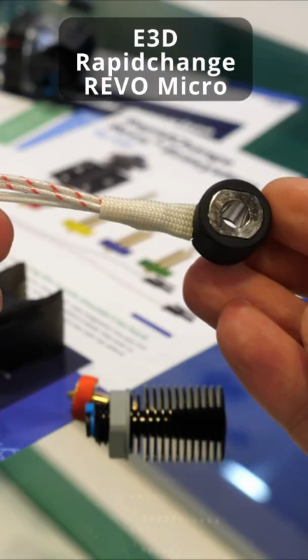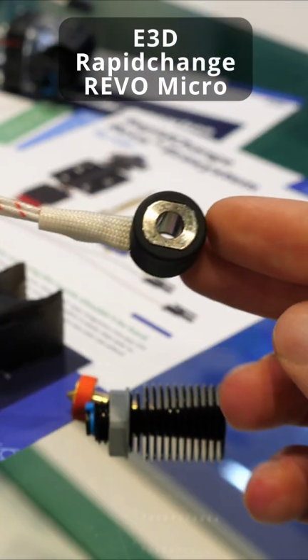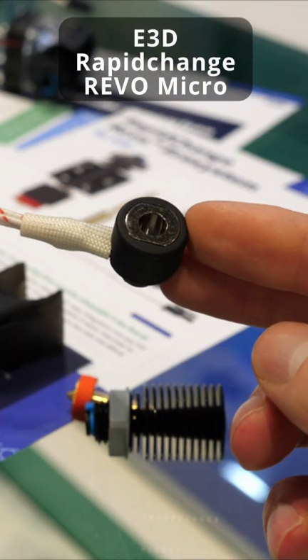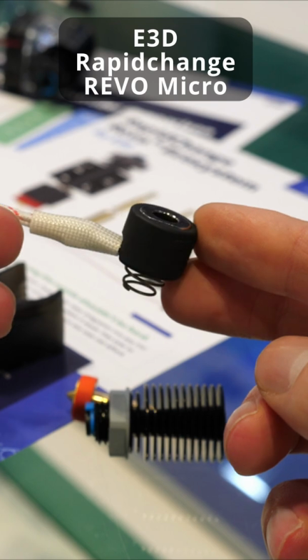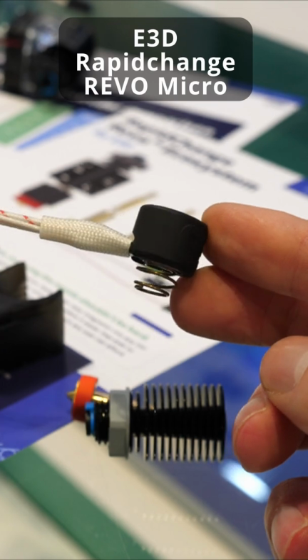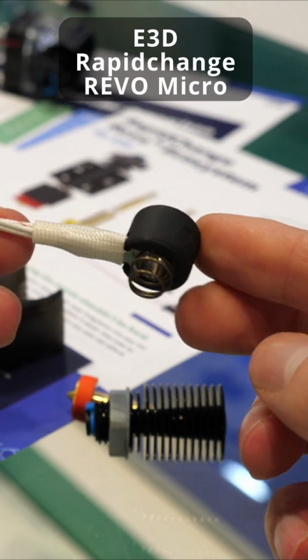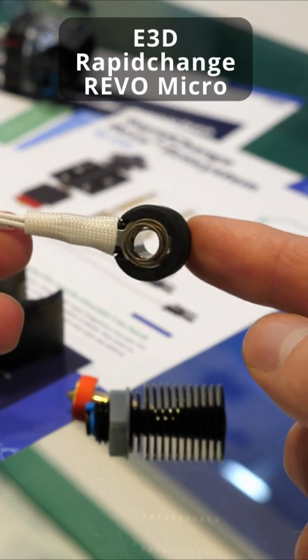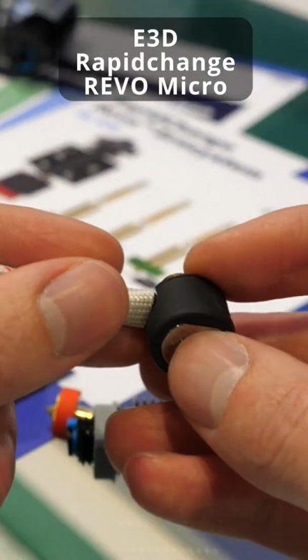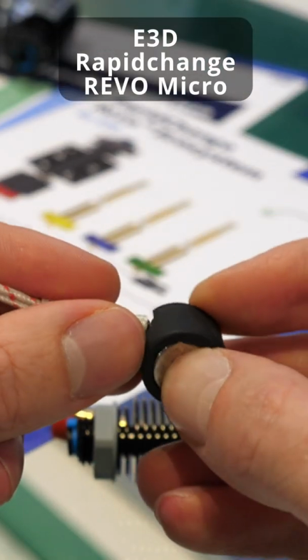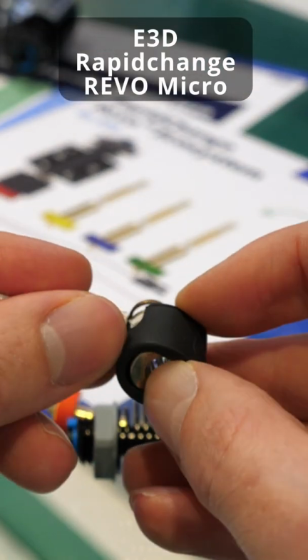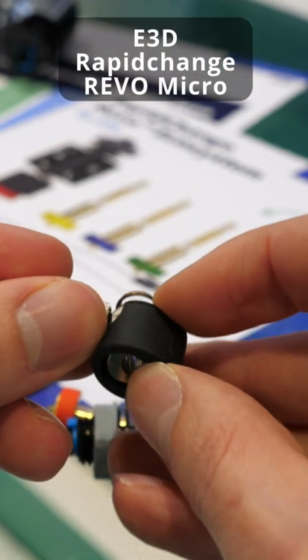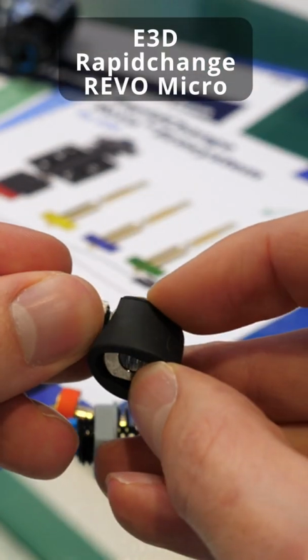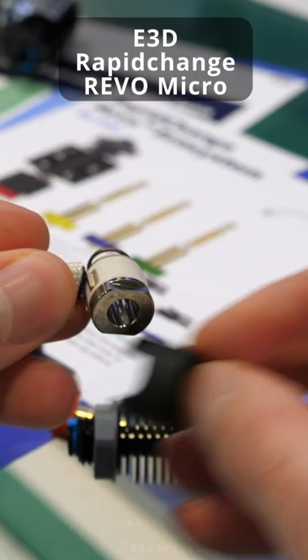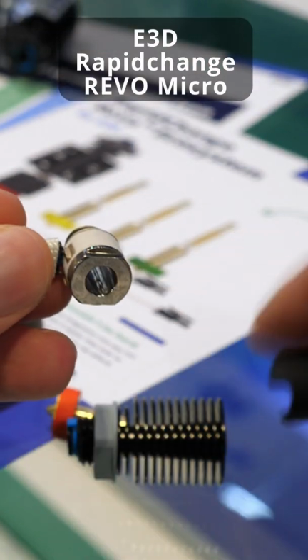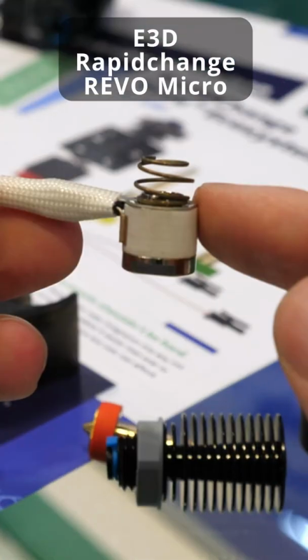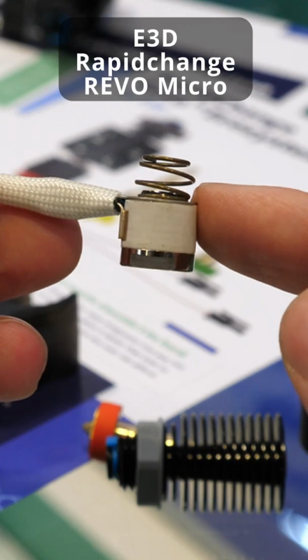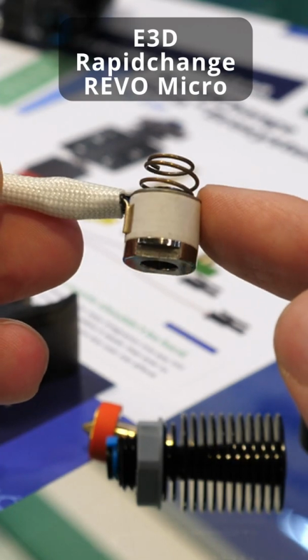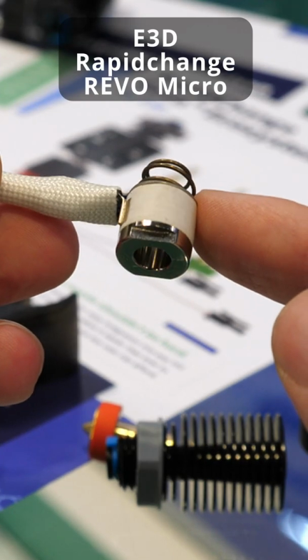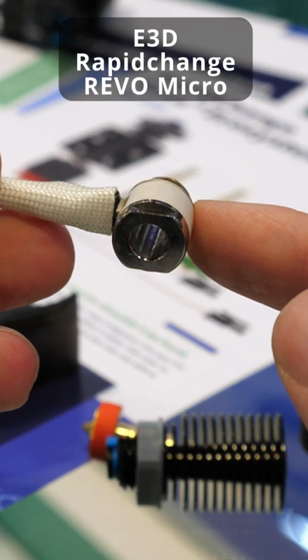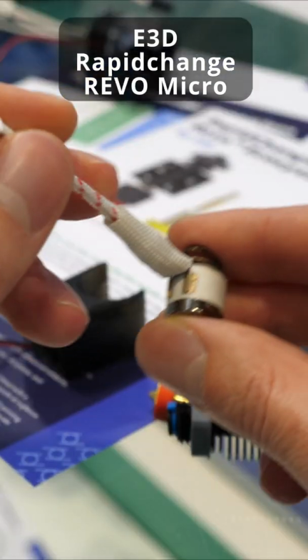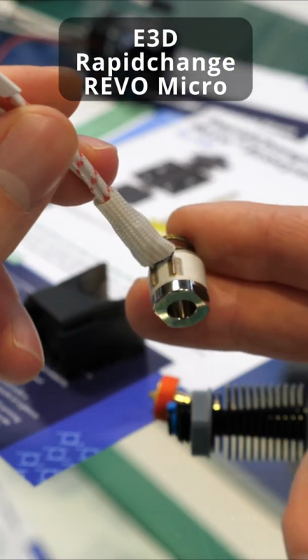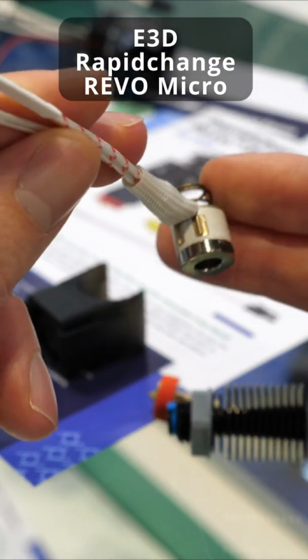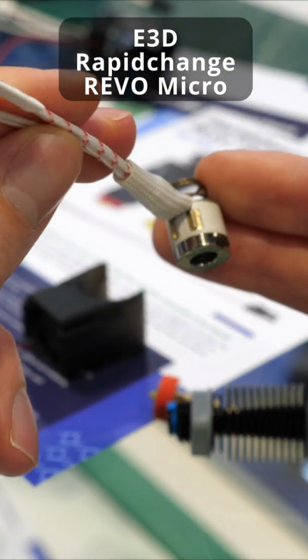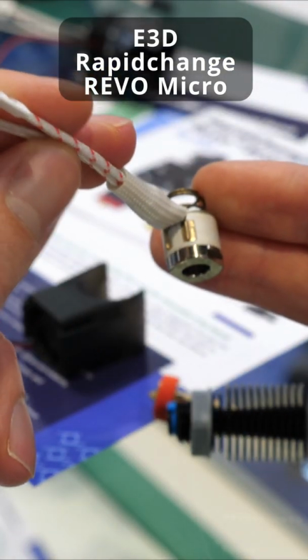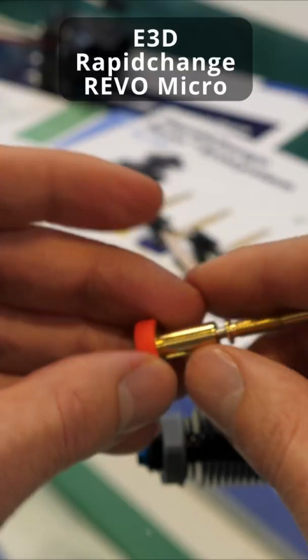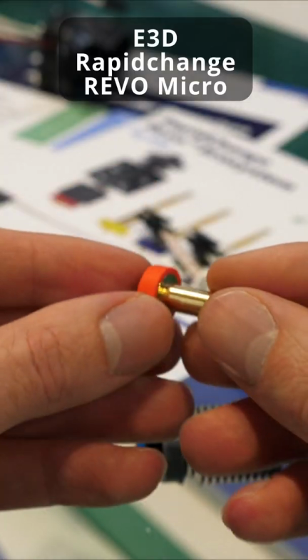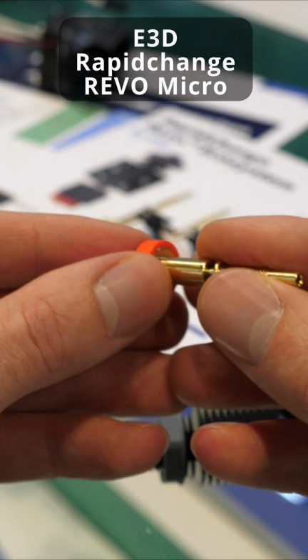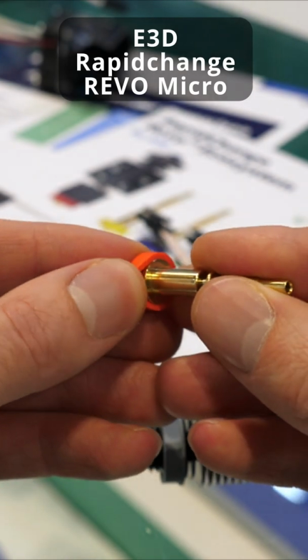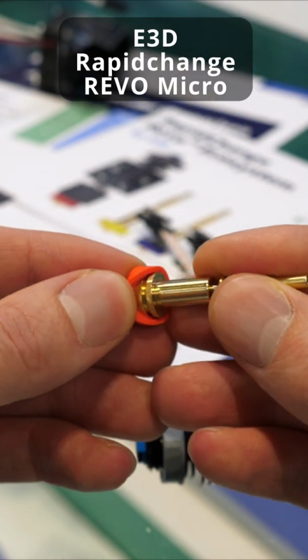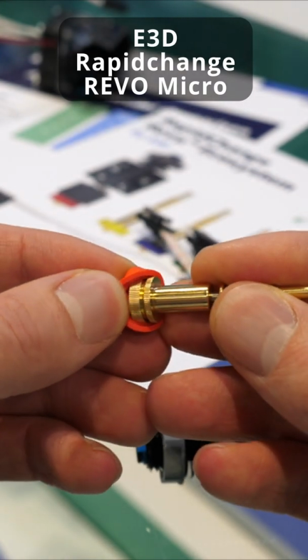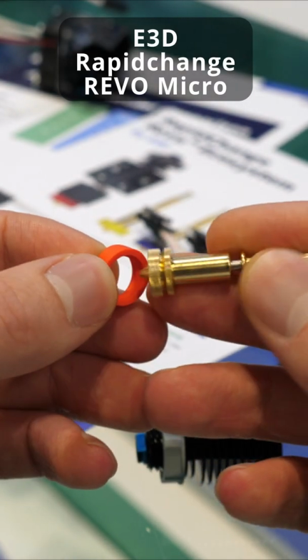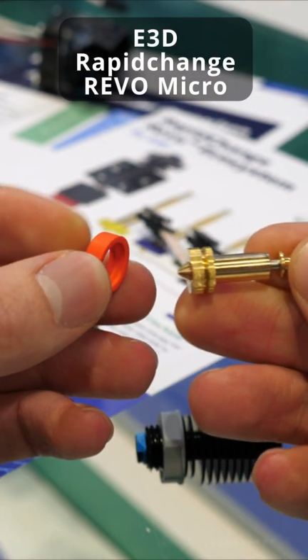There you can see the heater core in all its lovely goodness, and you can remove the silicon sock if you need to. That's the ceramic core. You can see where the heater is attached on the back, then remove the silicon sock from the nozzle — and that's pretty much everything.